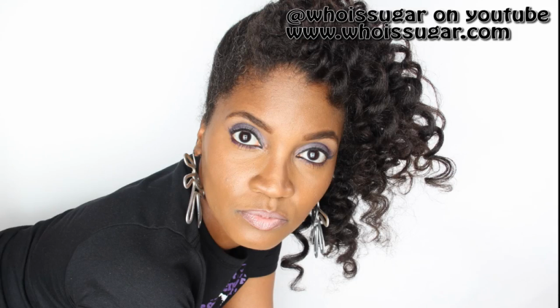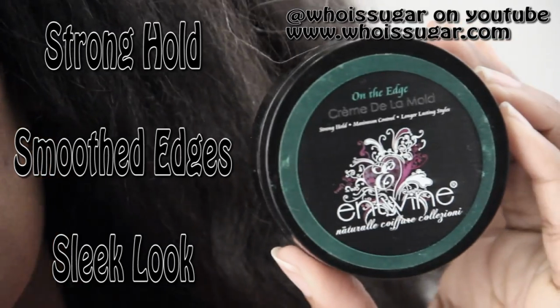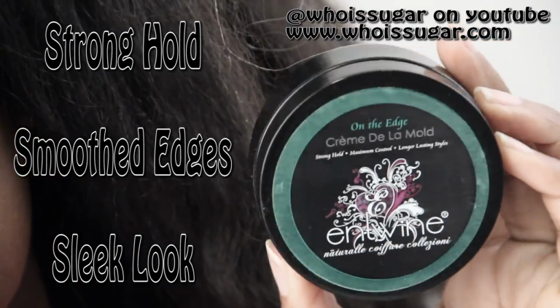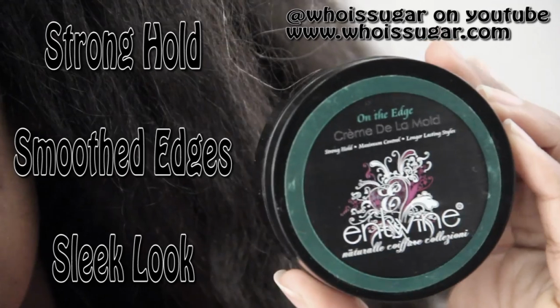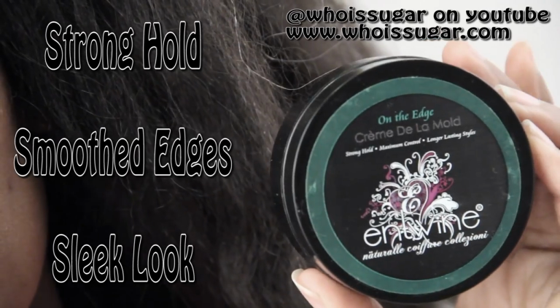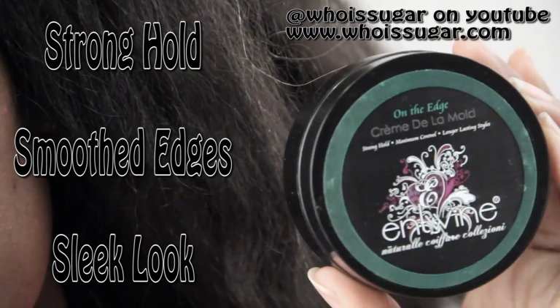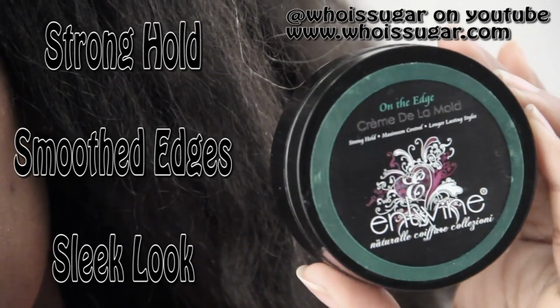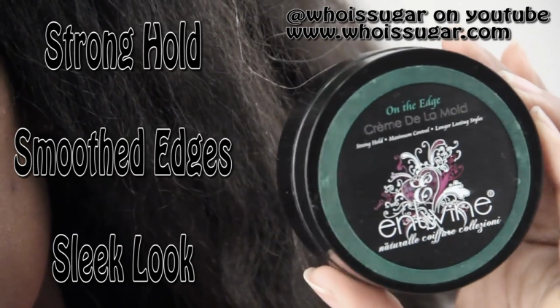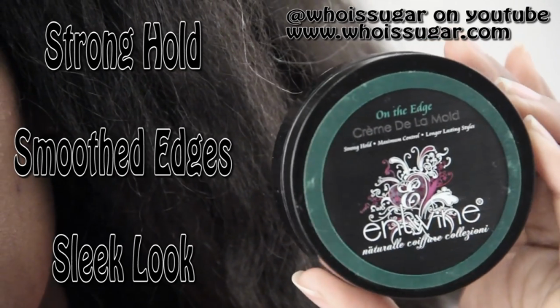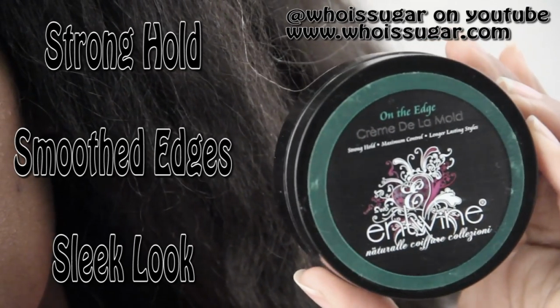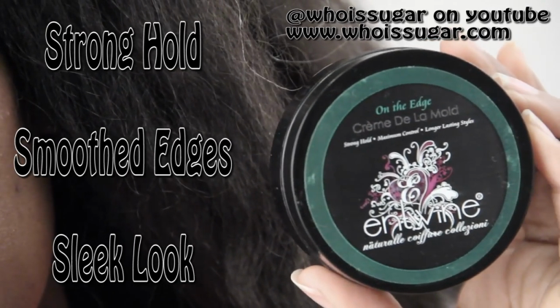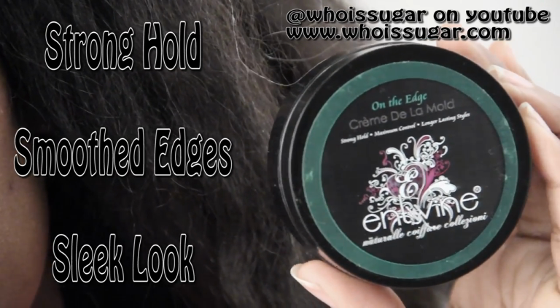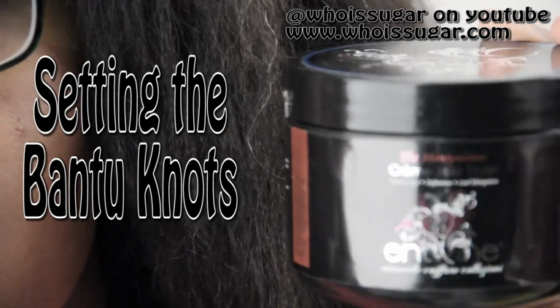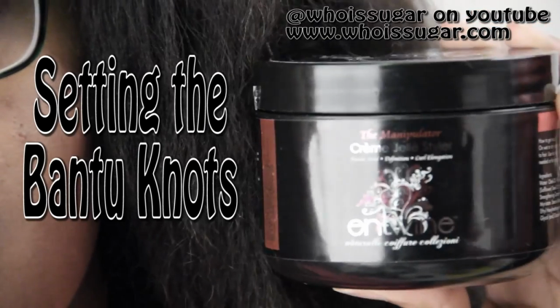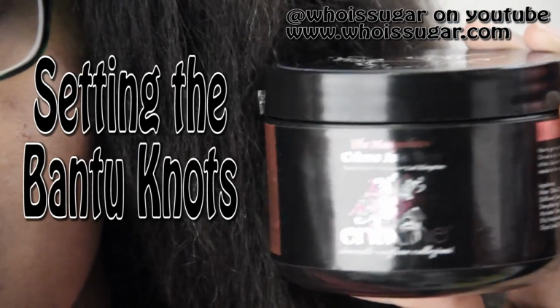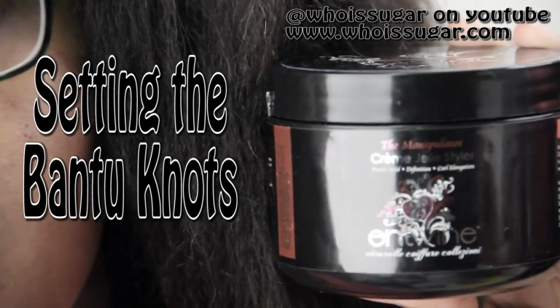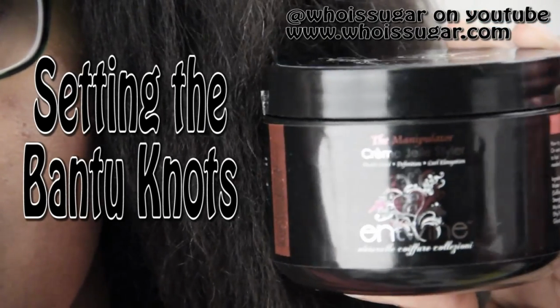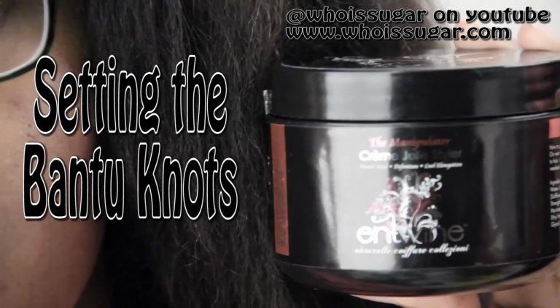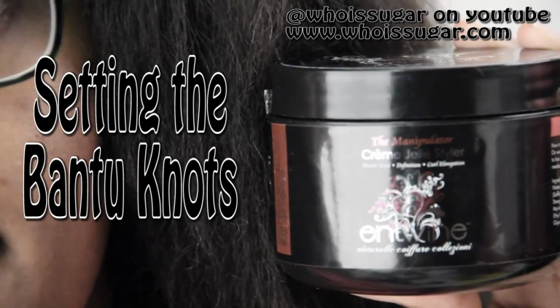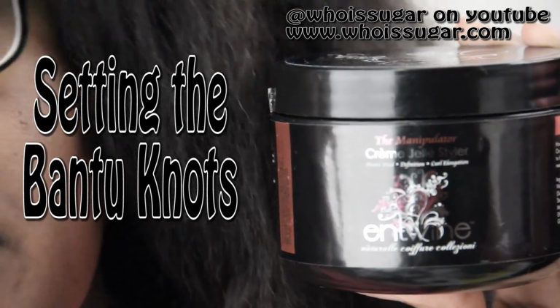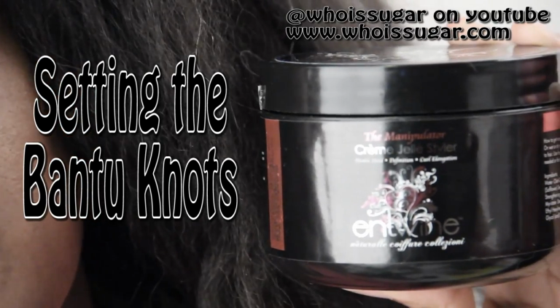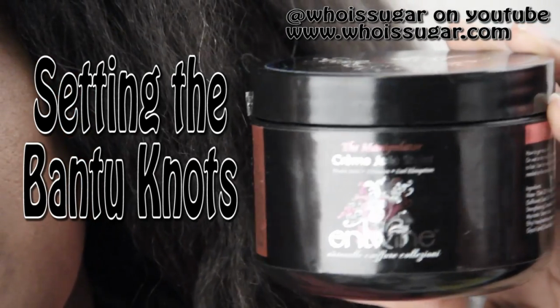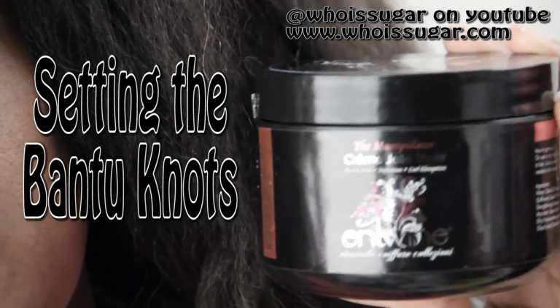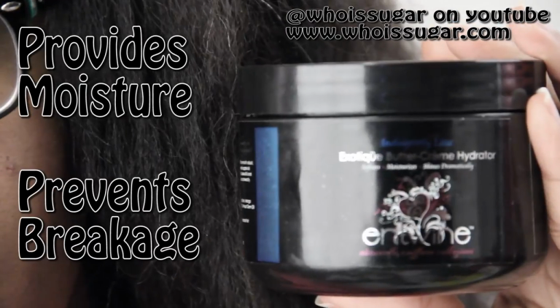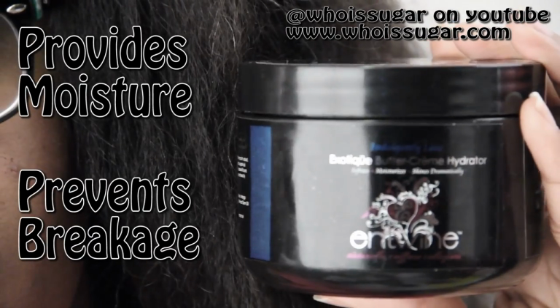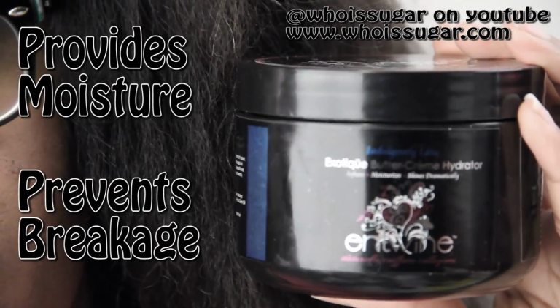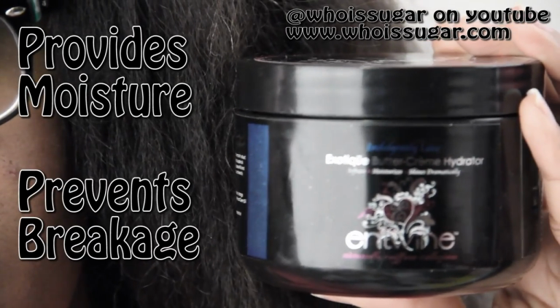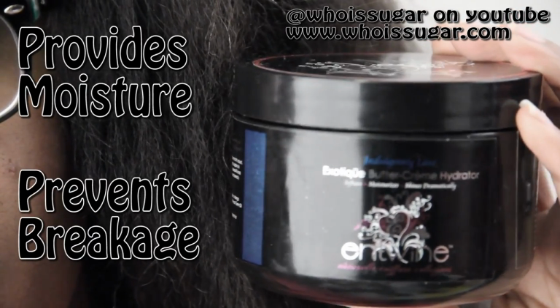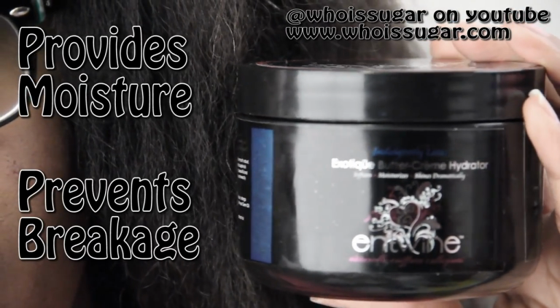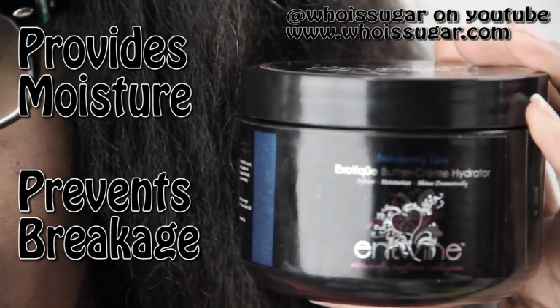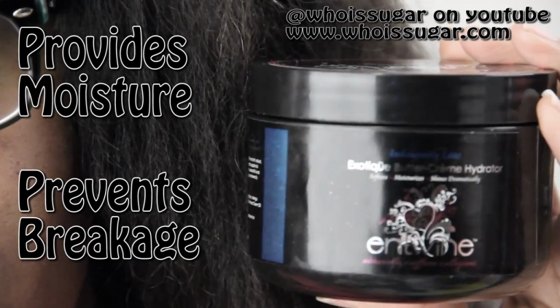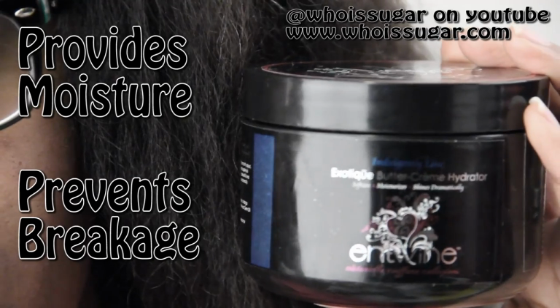Now I'm using the Entwine Couture Collection to style my hair. I'm using the Creme de la Mode to slick down those edges. I'm using the Creme Jelly Styler to set the Bantu knot, and for moisture — yes, your hair needs moisture — I'm using the Buttercream Hydrator.